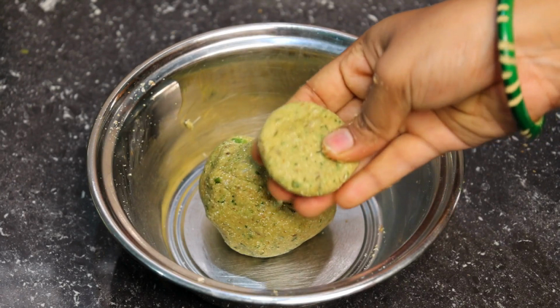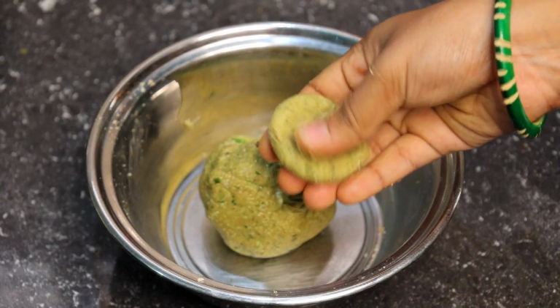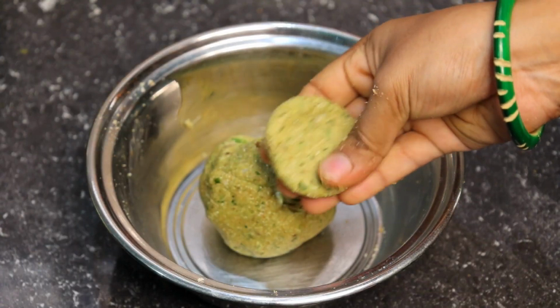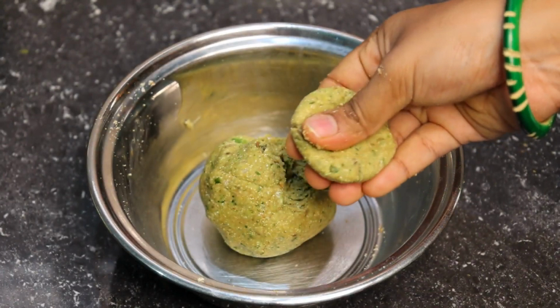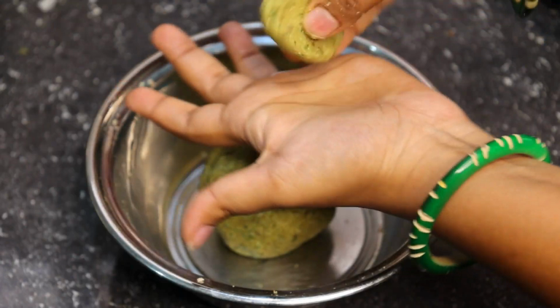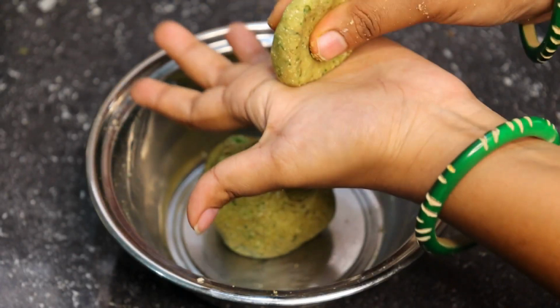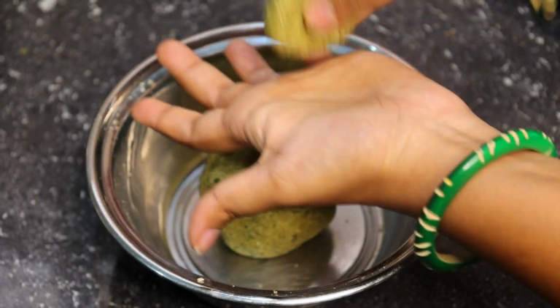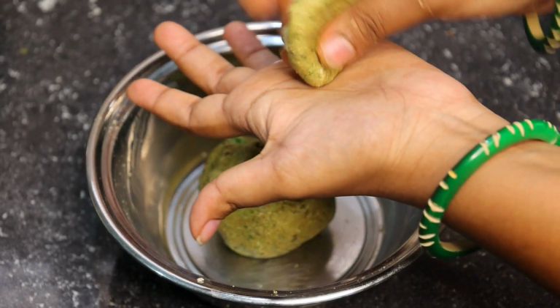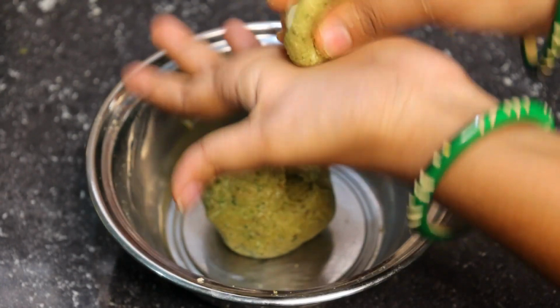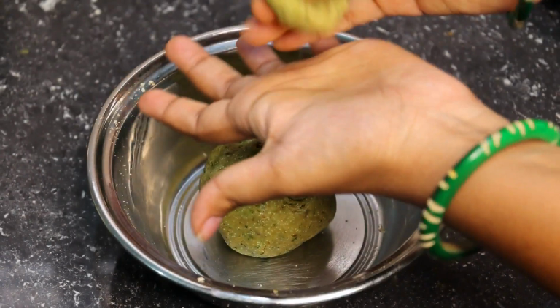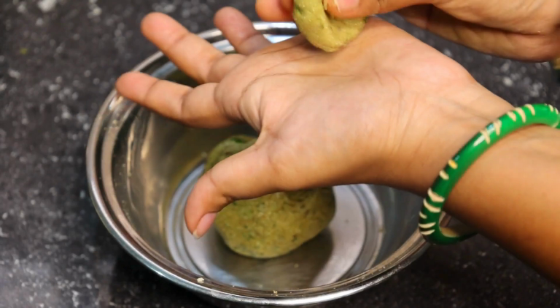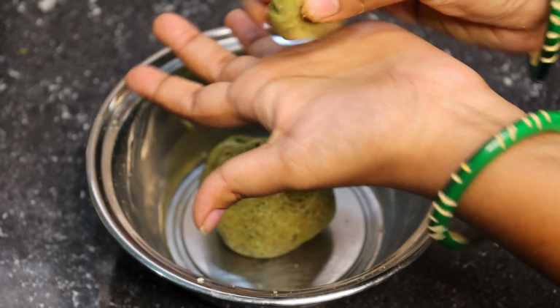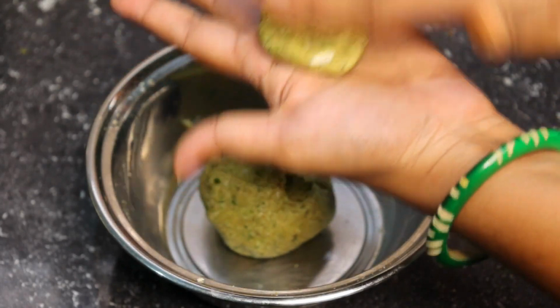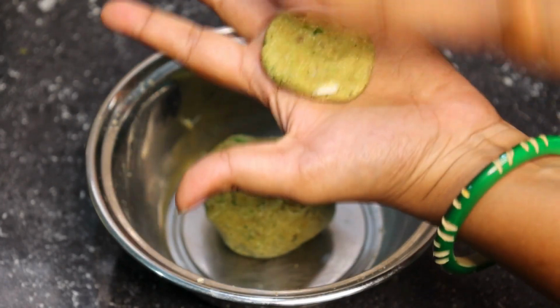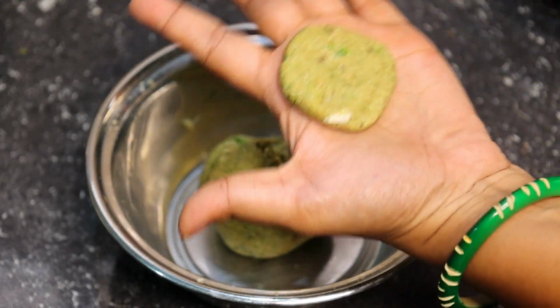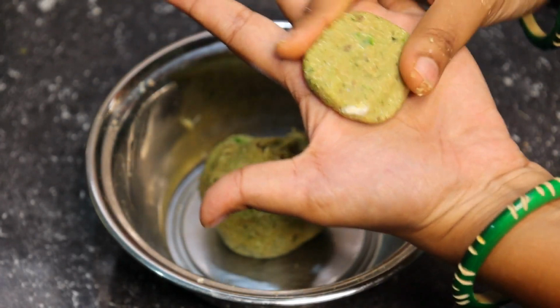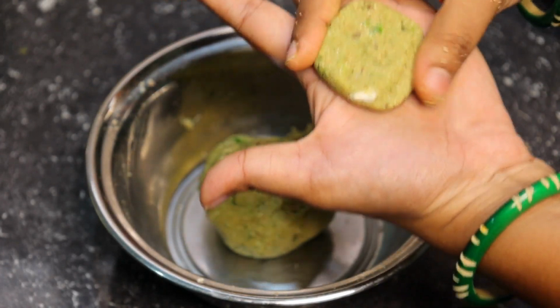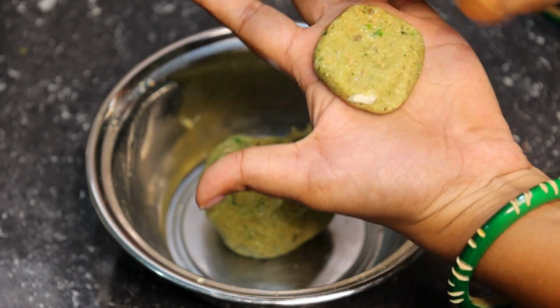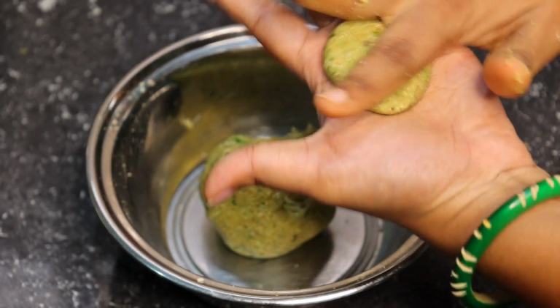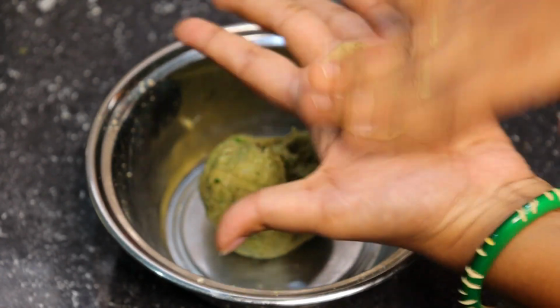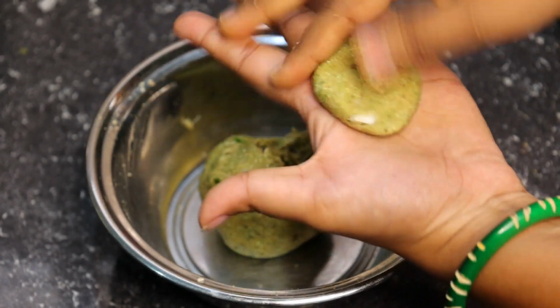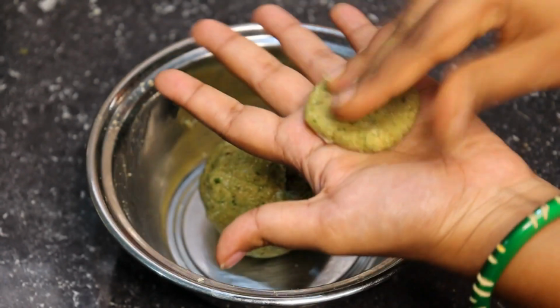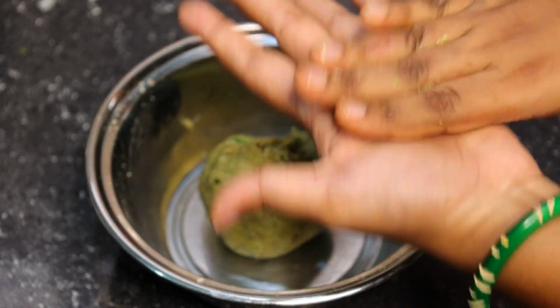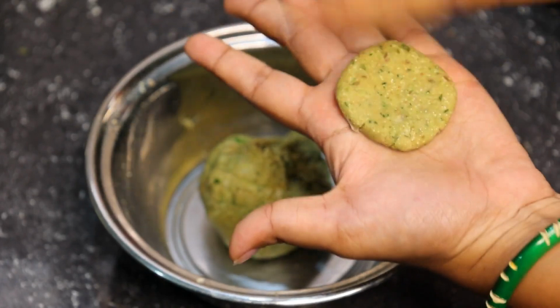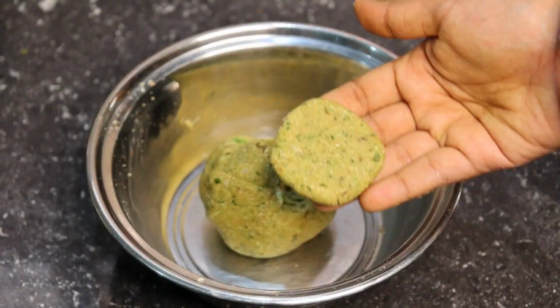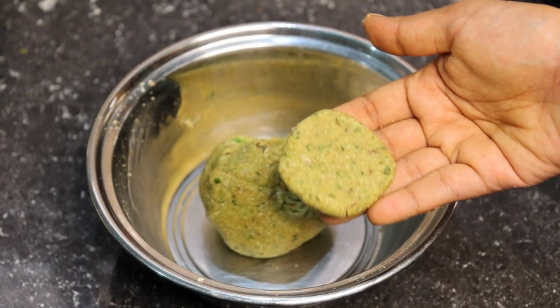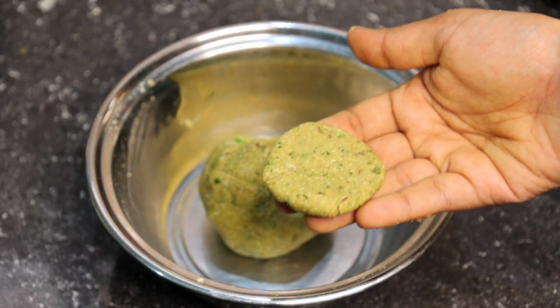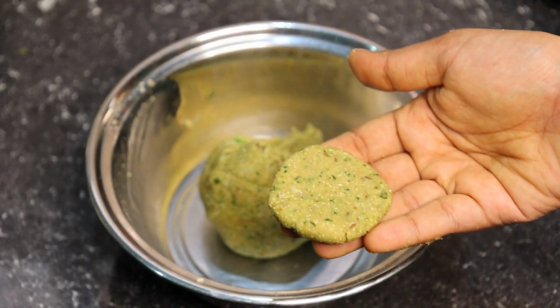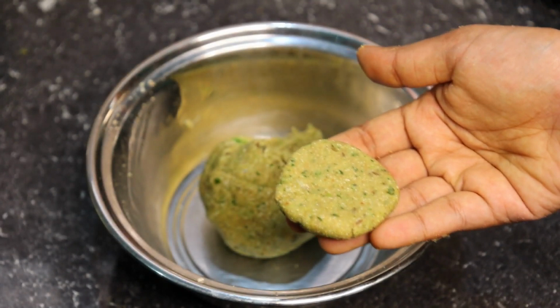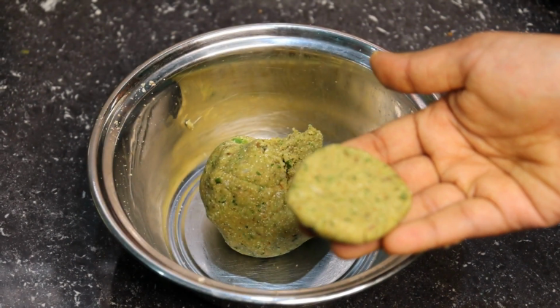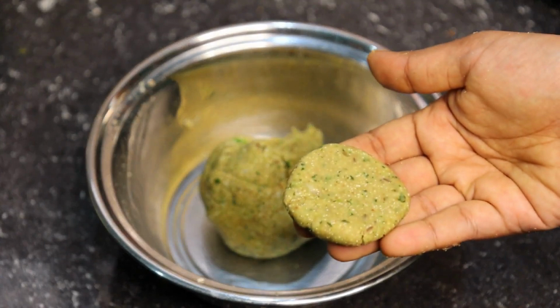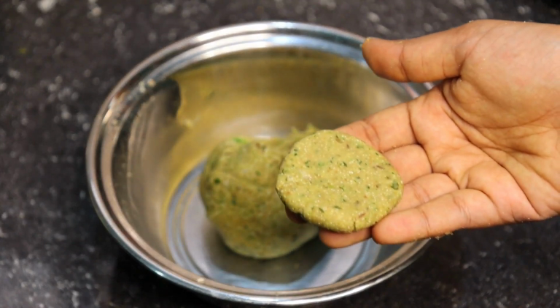You can make the fingers round and cylinder type. You can make the square shape as you like. You can make the shape like this.